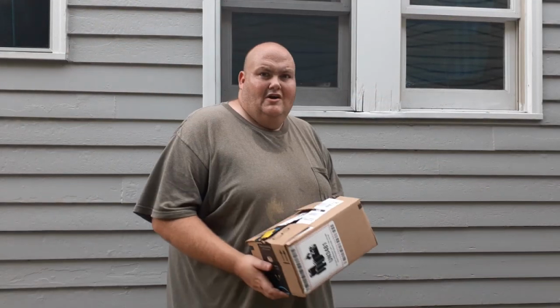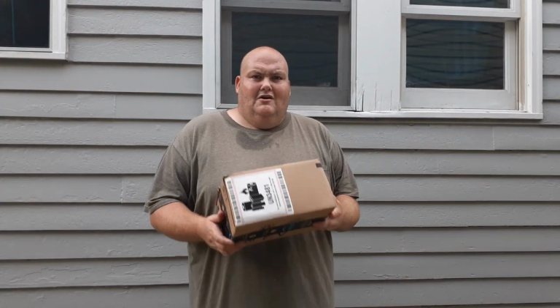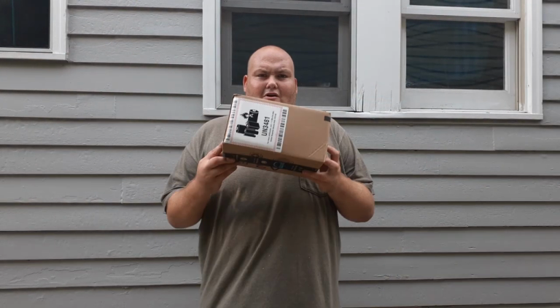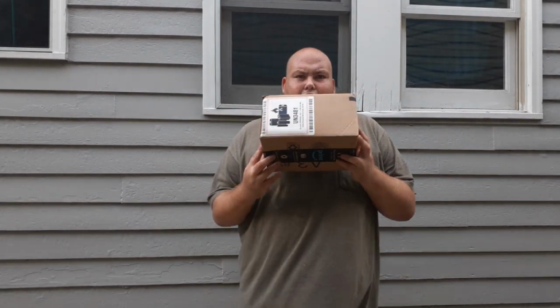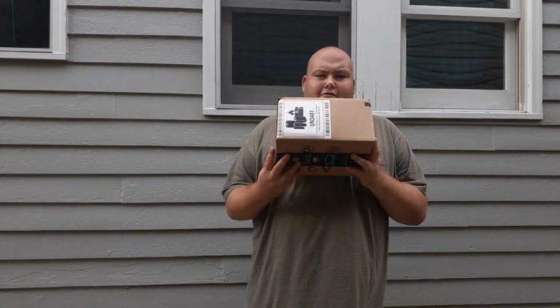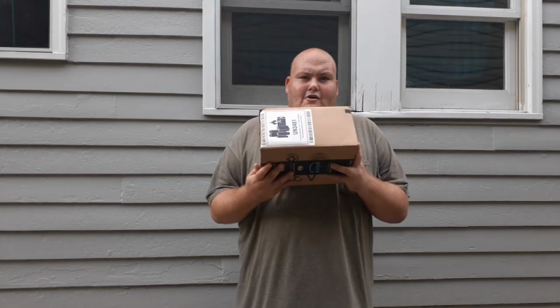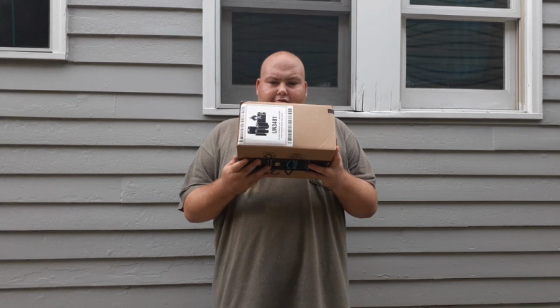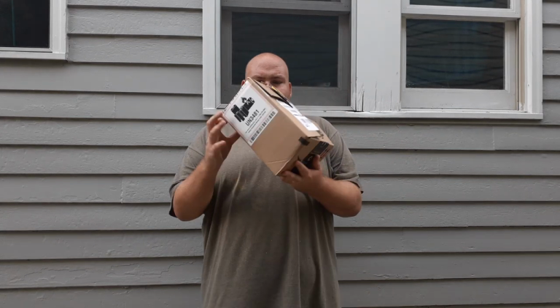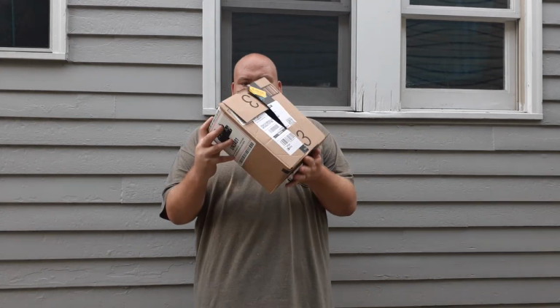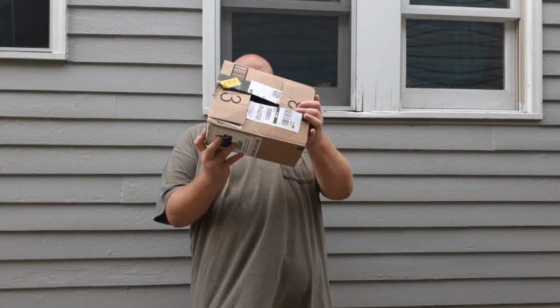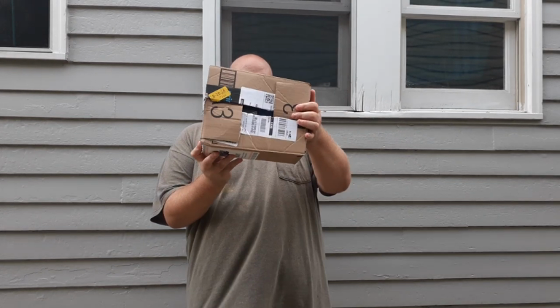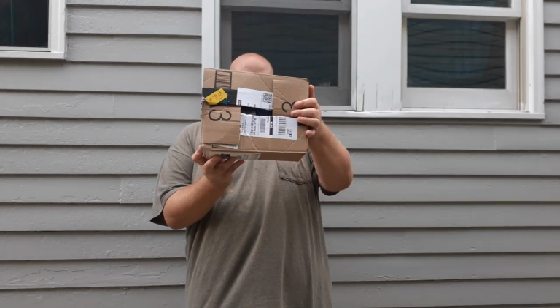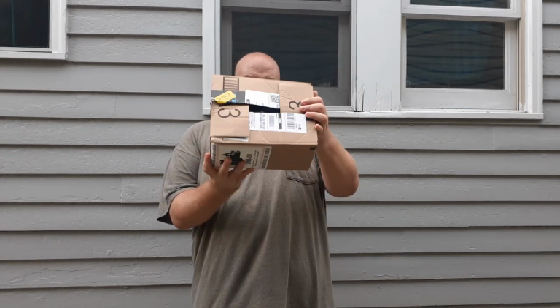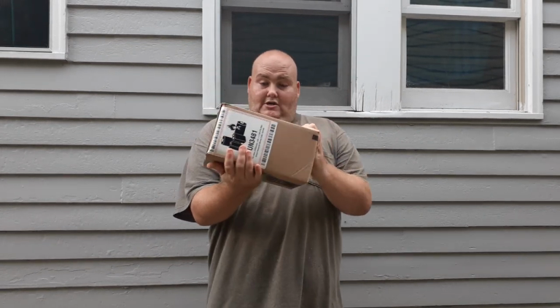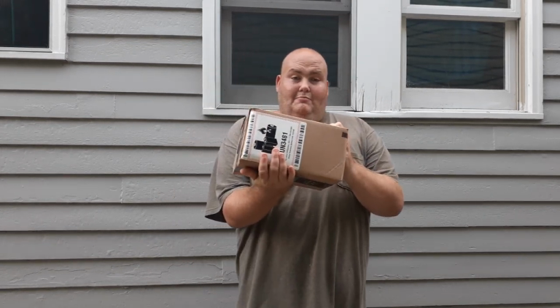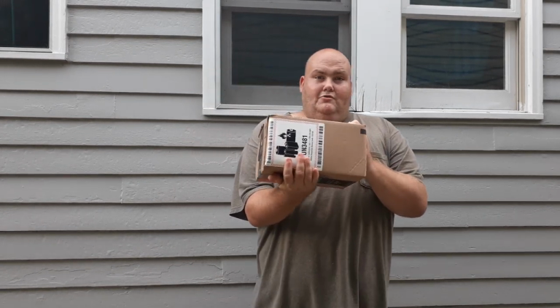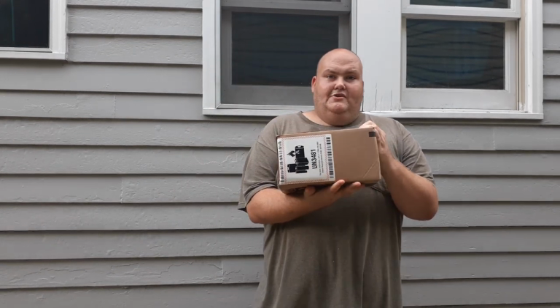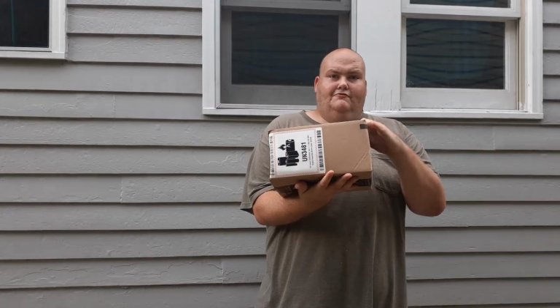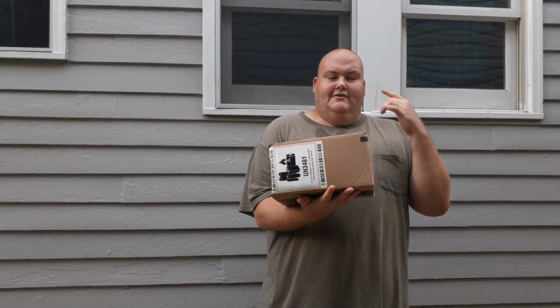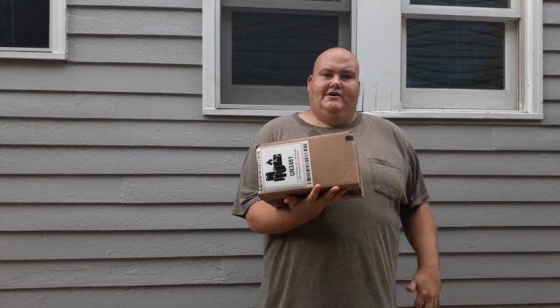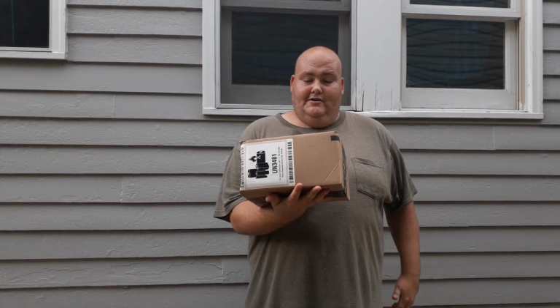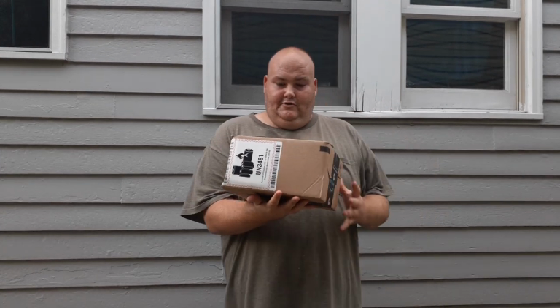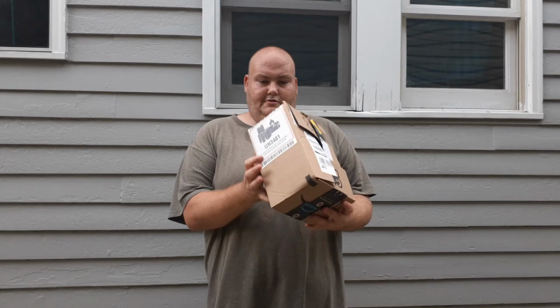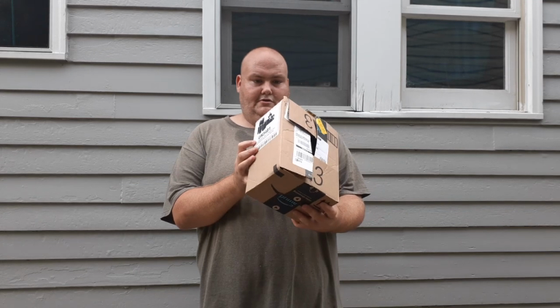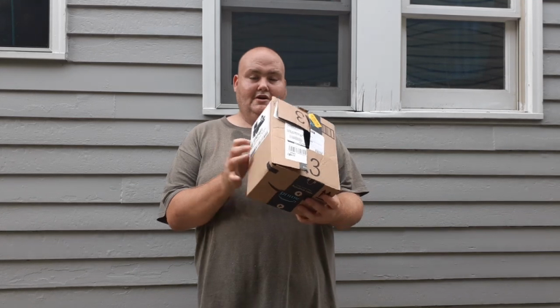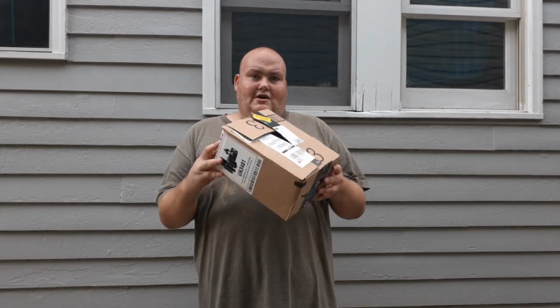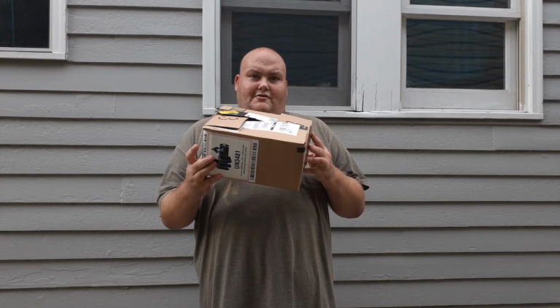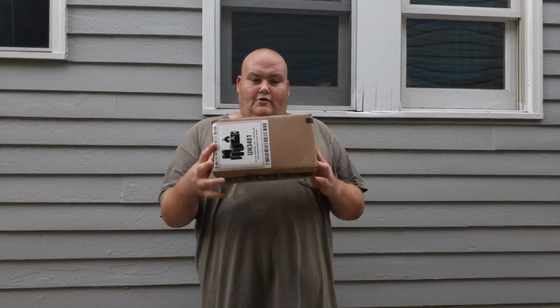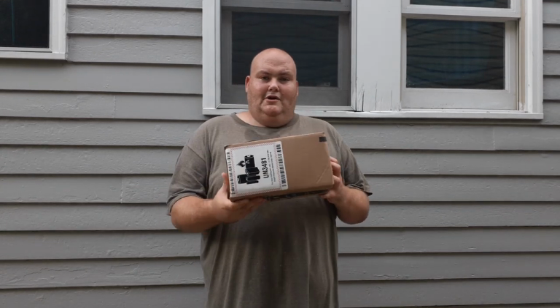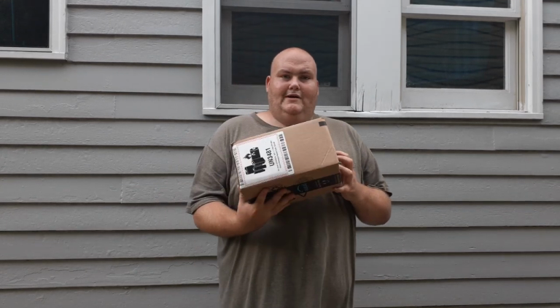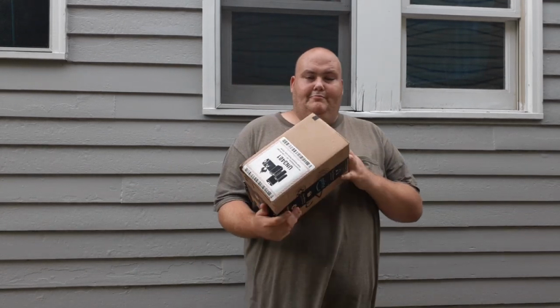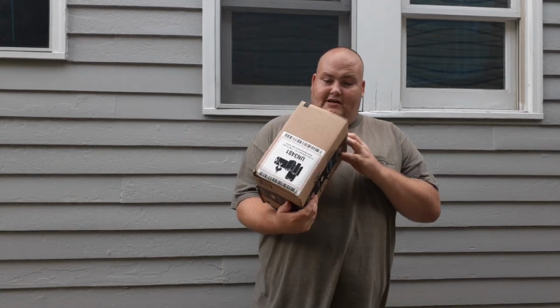Going to do another unboxing of my two tactical flashlights and my headlamp. This is for an upcoming cabin trip I'm having.